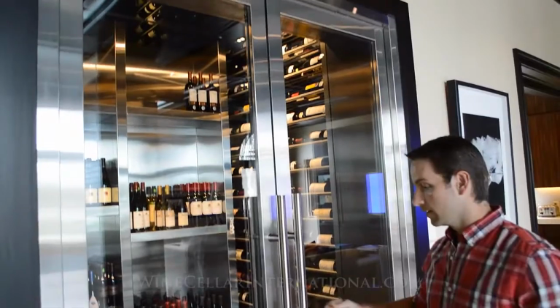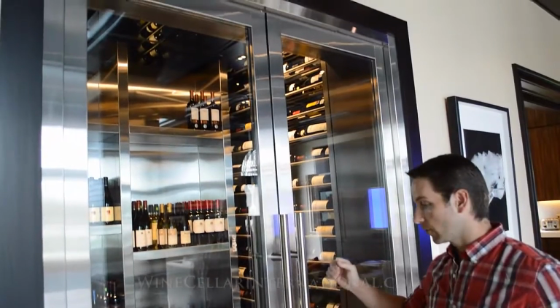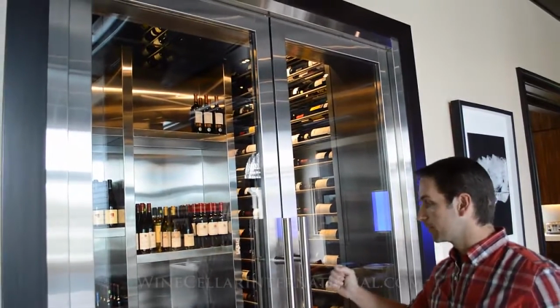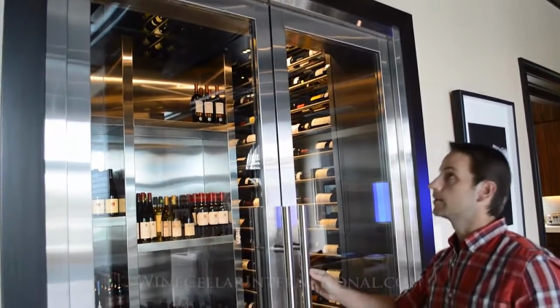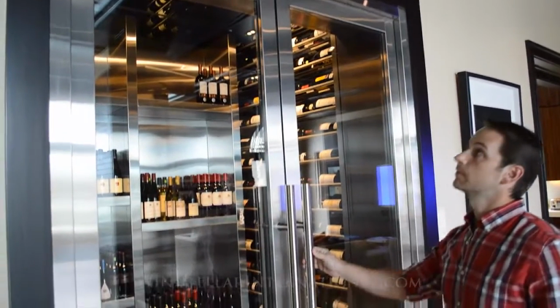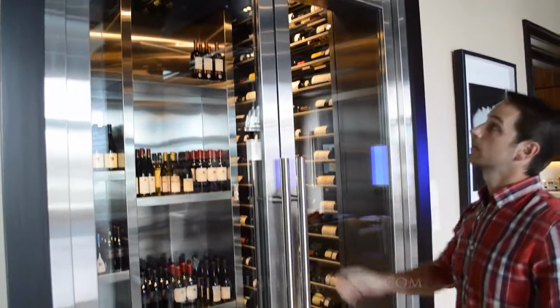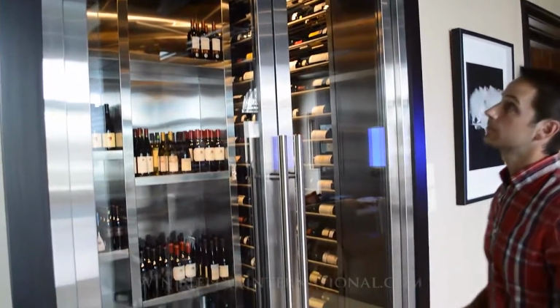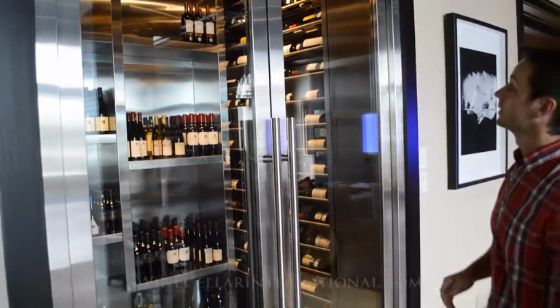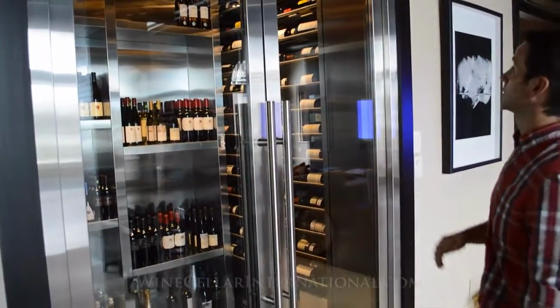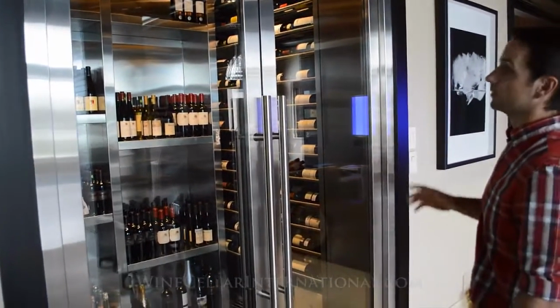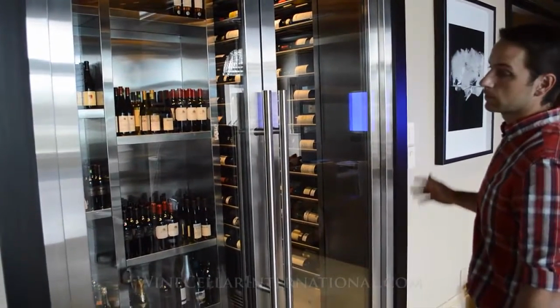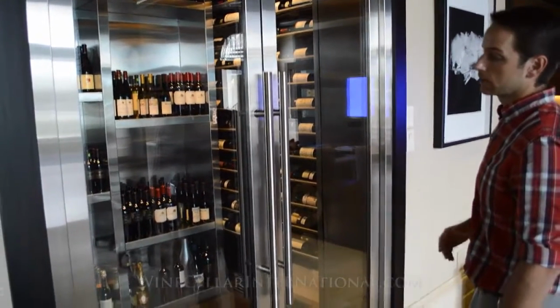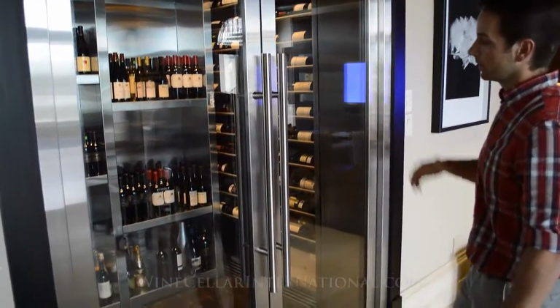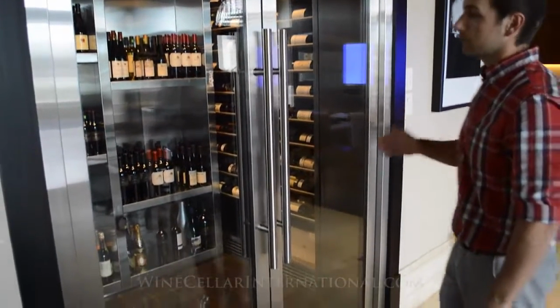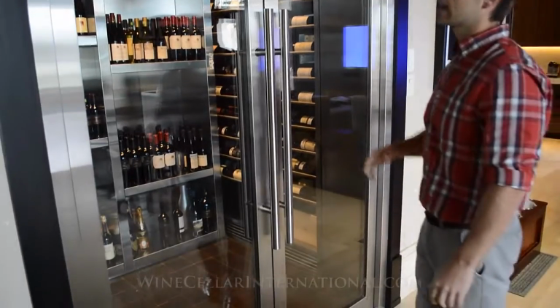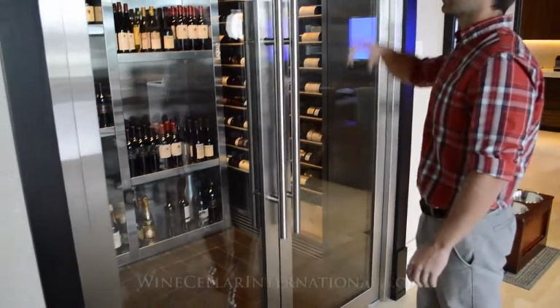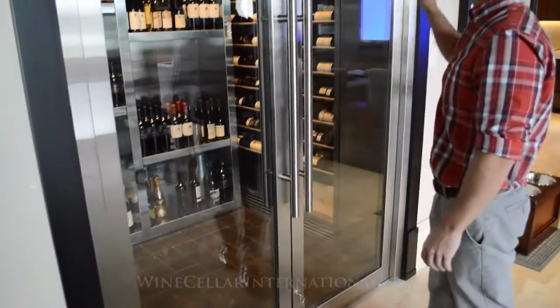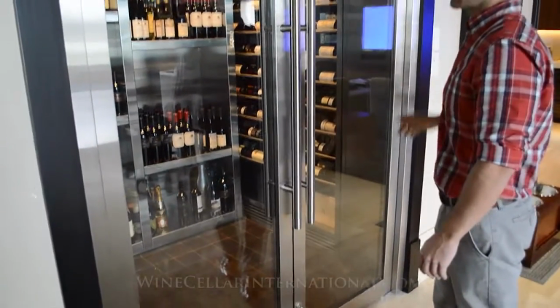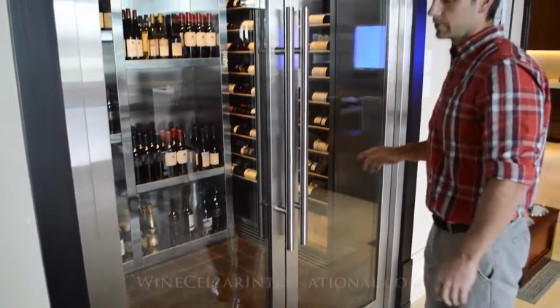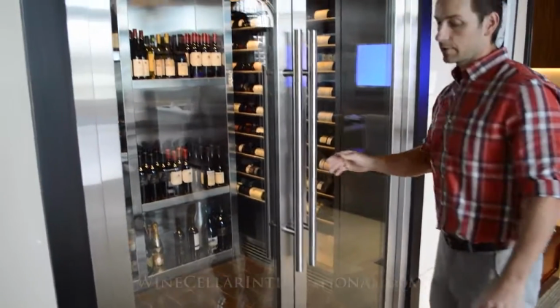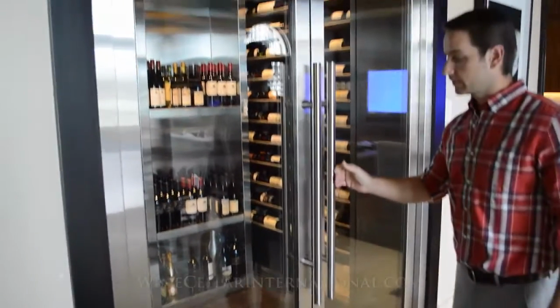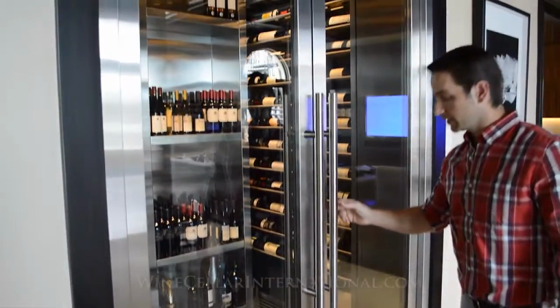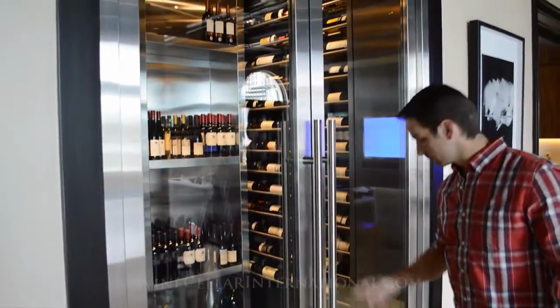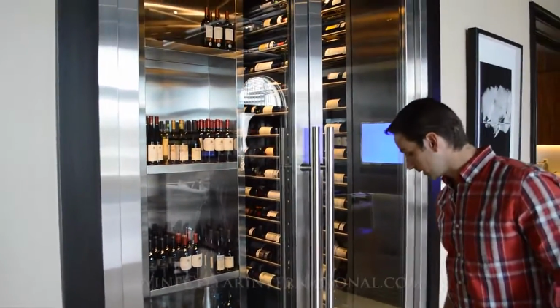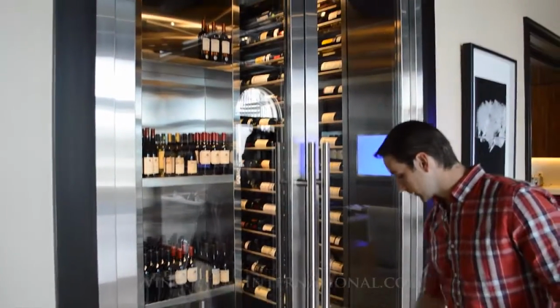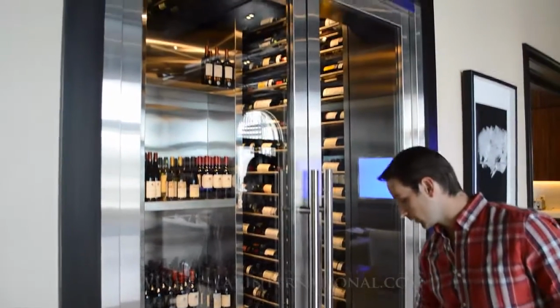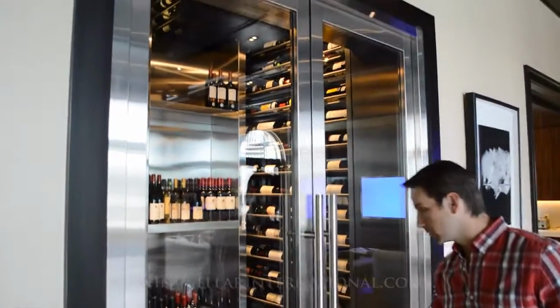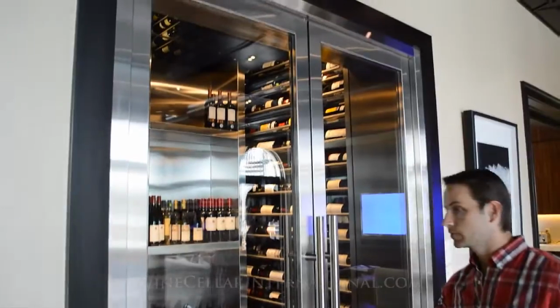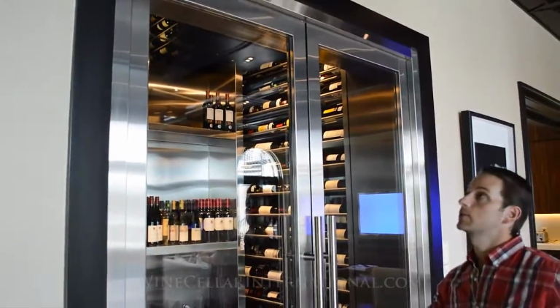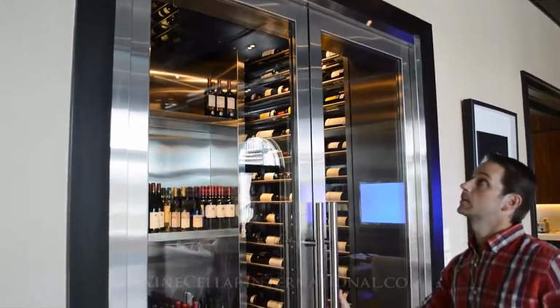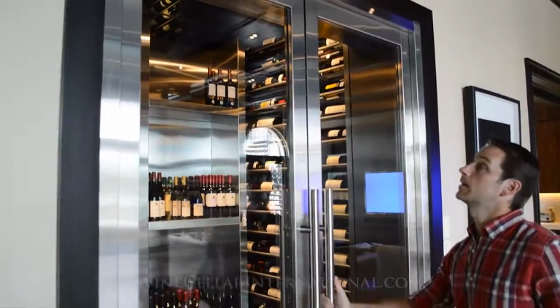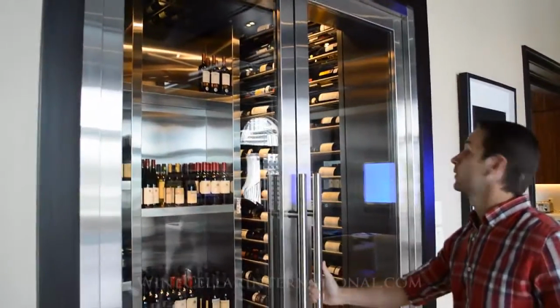What we started with here is we did some custom brushed stainless steel doors. The glass, gasket, and seal all the way around to make sure they have an airtight seal, and the lock down below to make sure that they can lock it up when they're away.